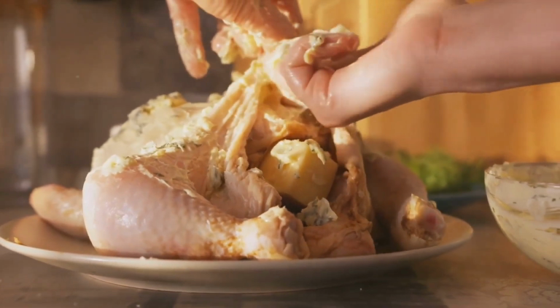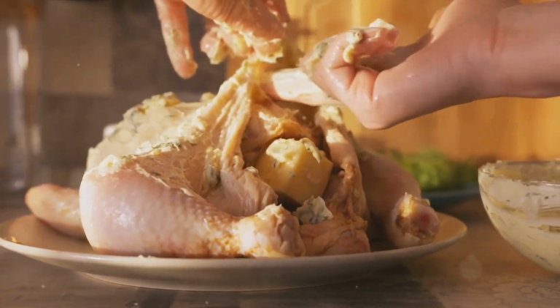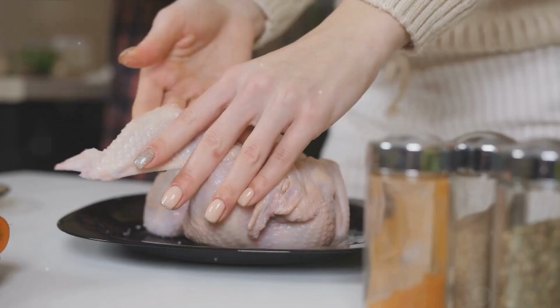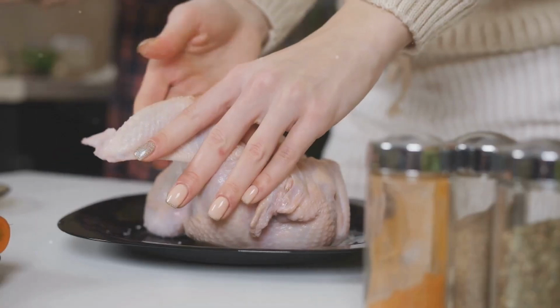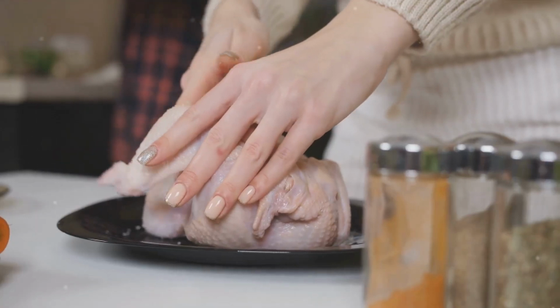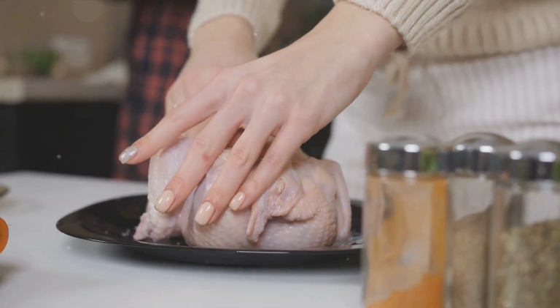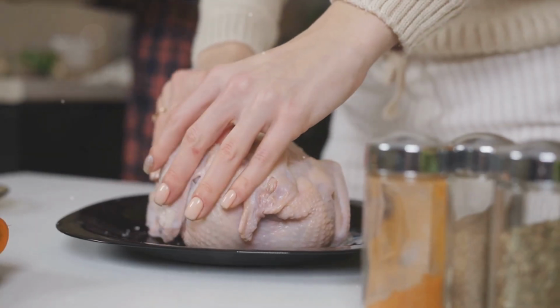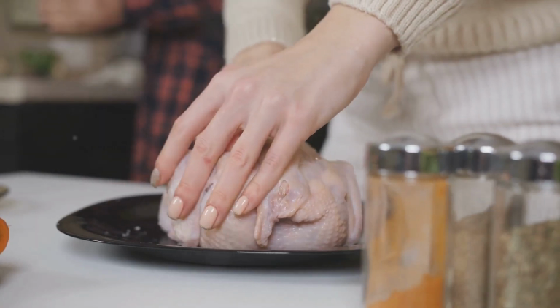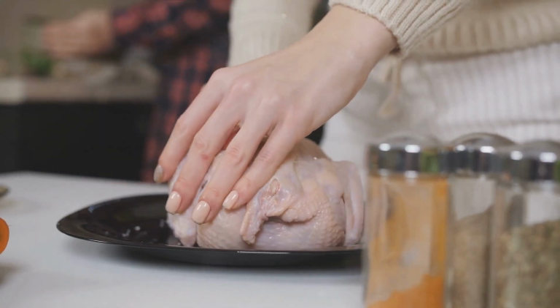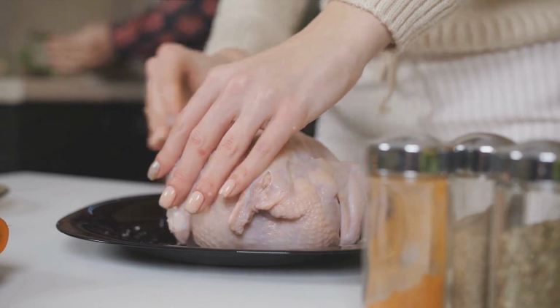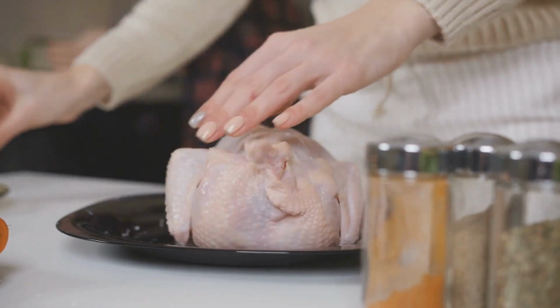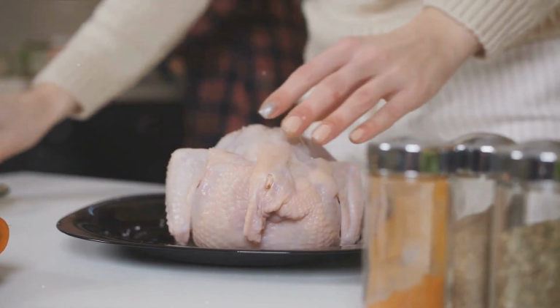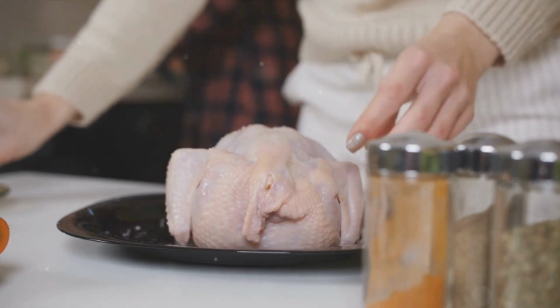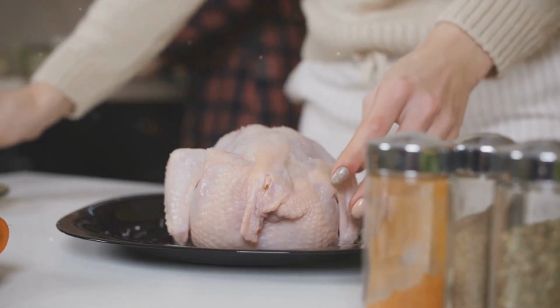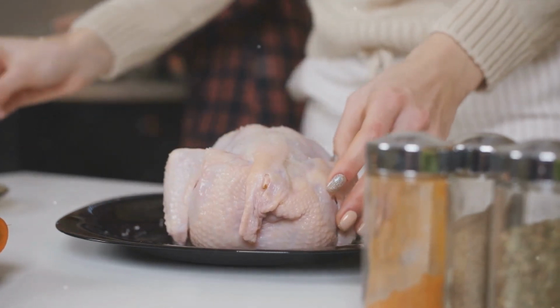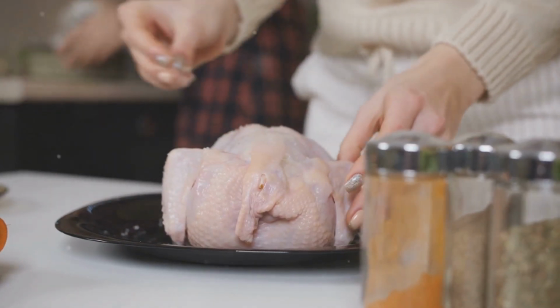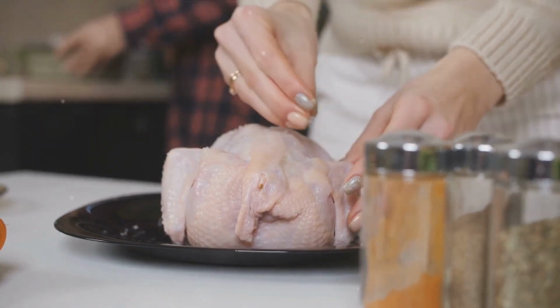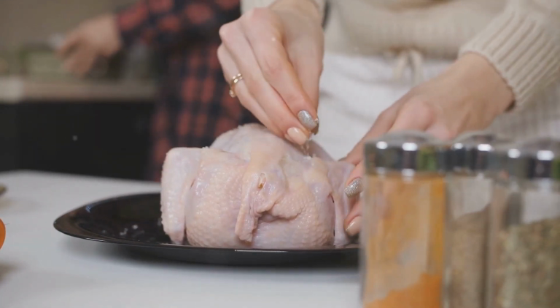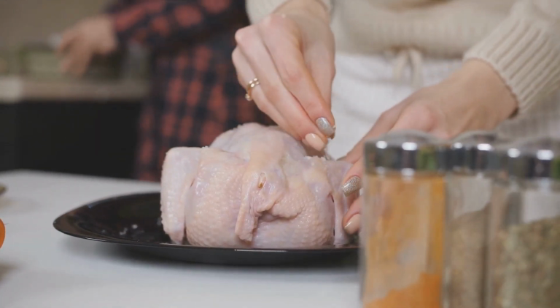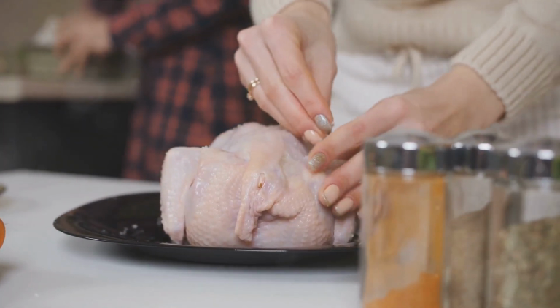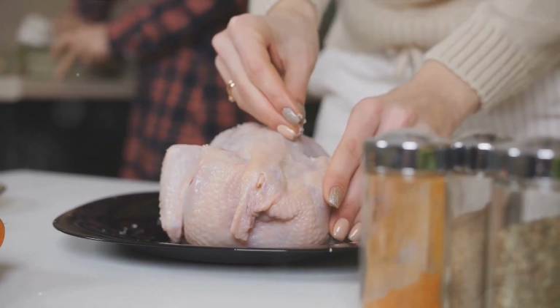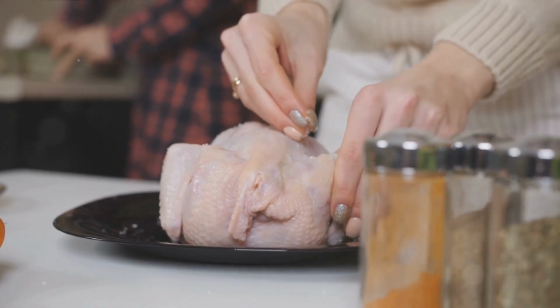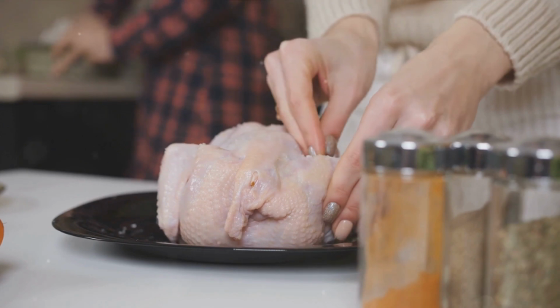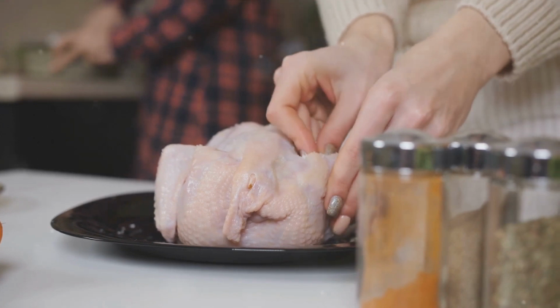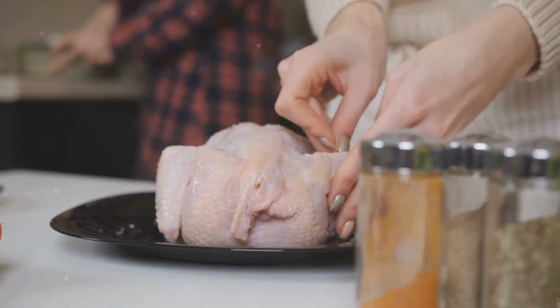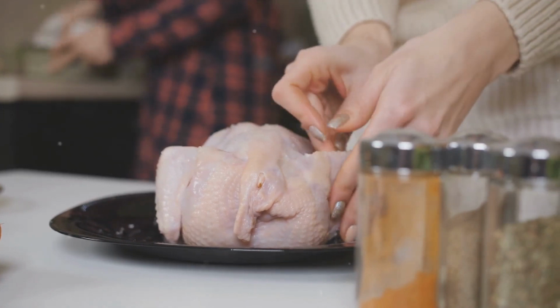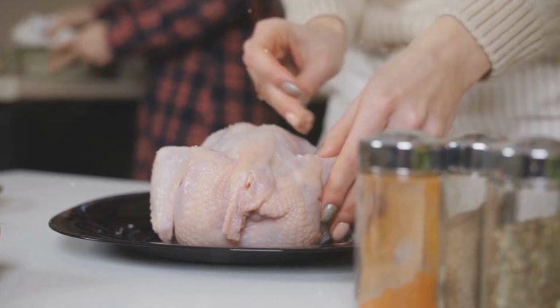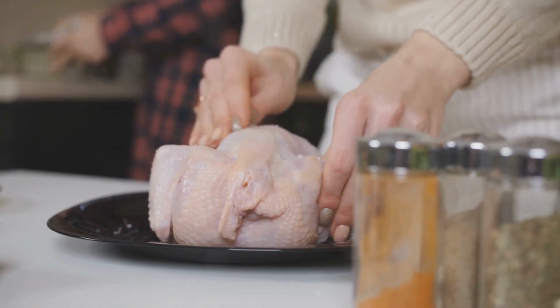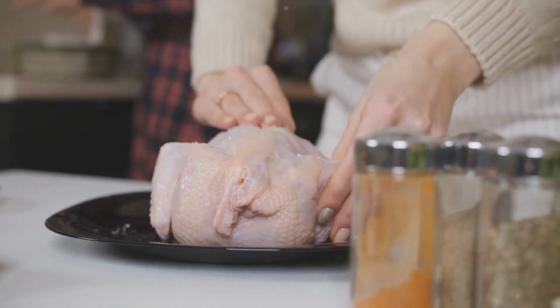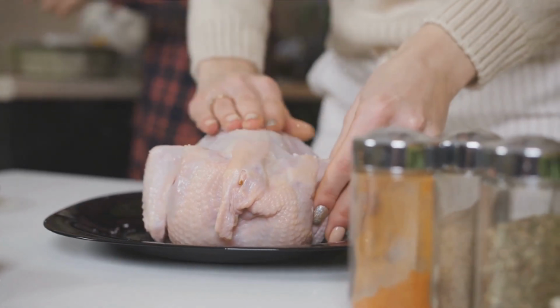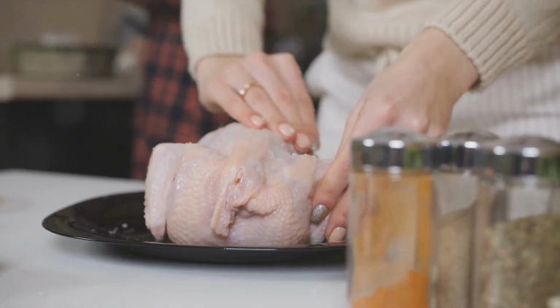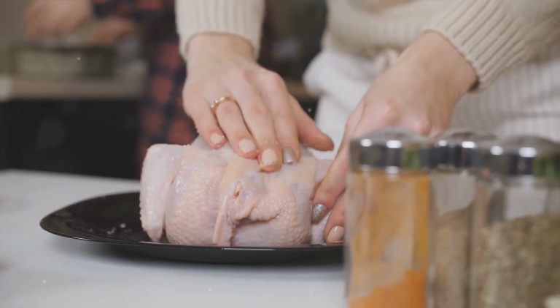Next, it's time to stuff the chicken. Cut a pocket into each chicken breast, being careful not to cut all the way through. Spoon the cheesy spinach mixture into the pocket, and then secure it with toothpicks to keep the stuffing from spilling out during baking.